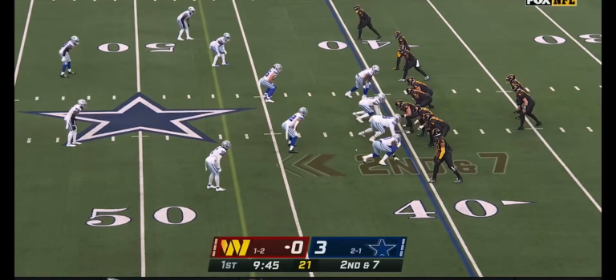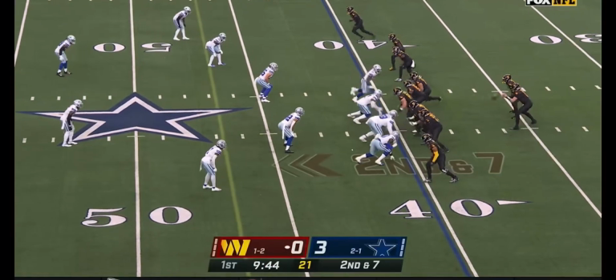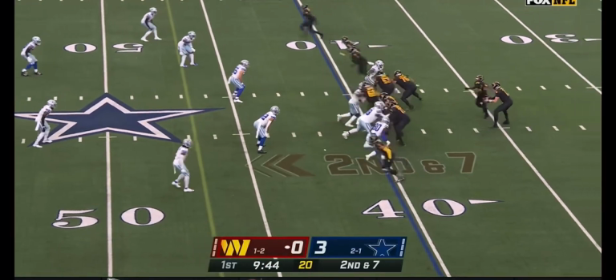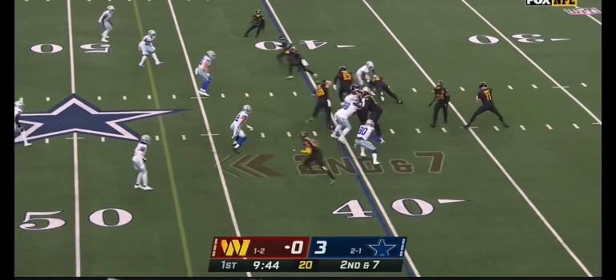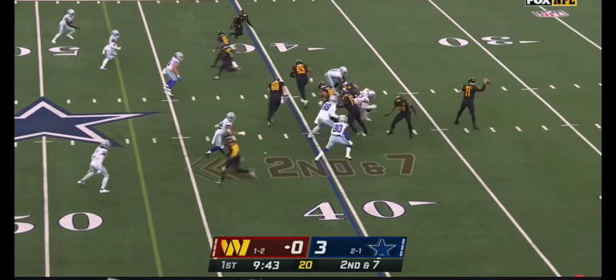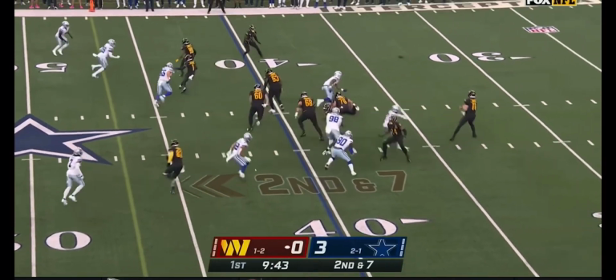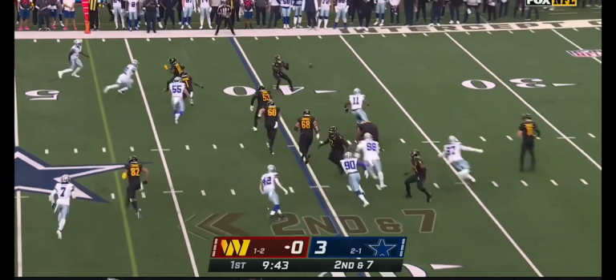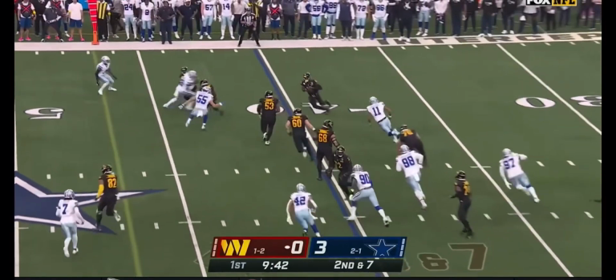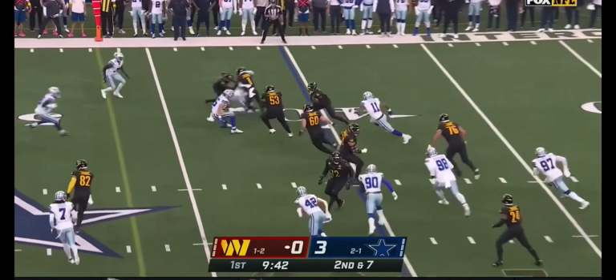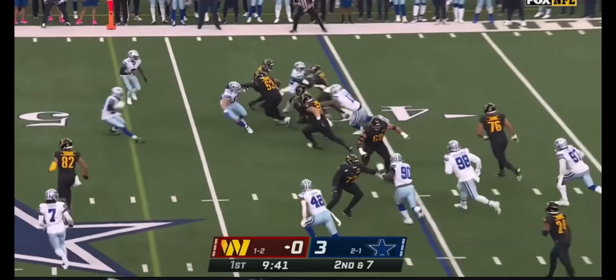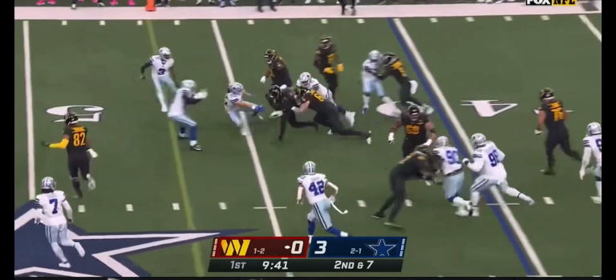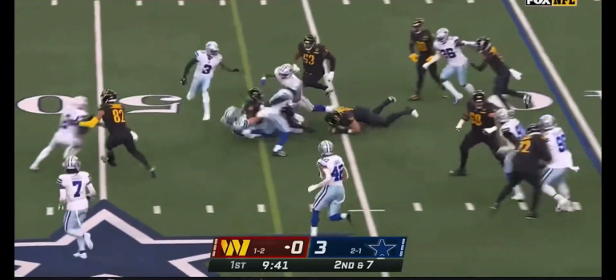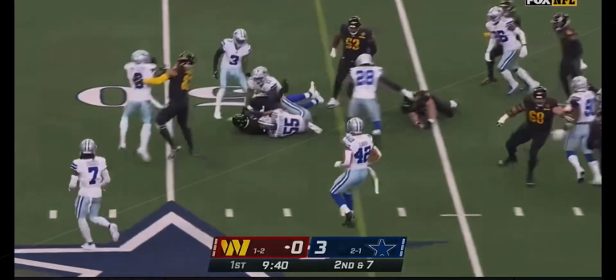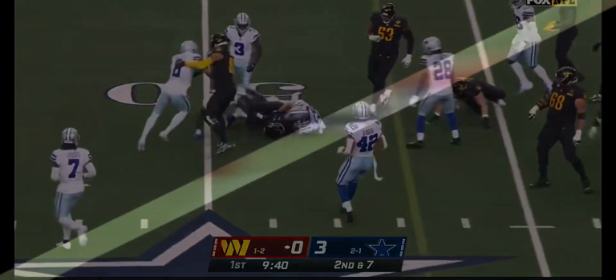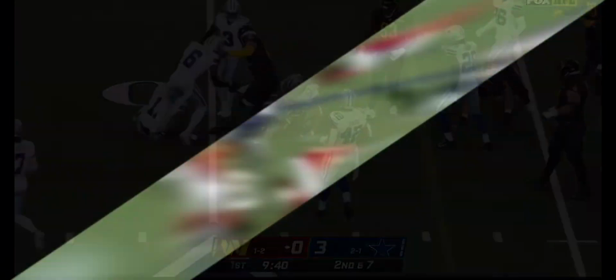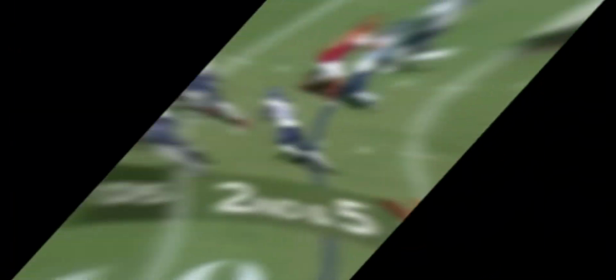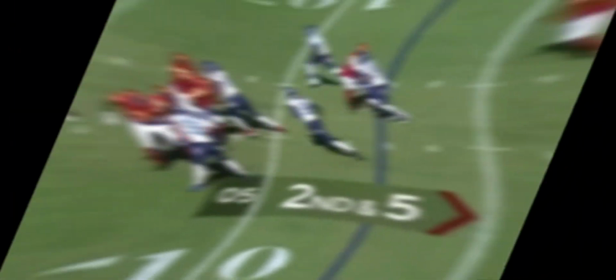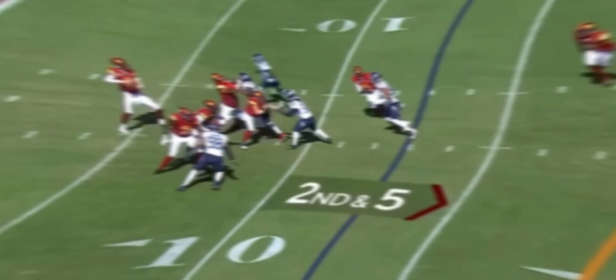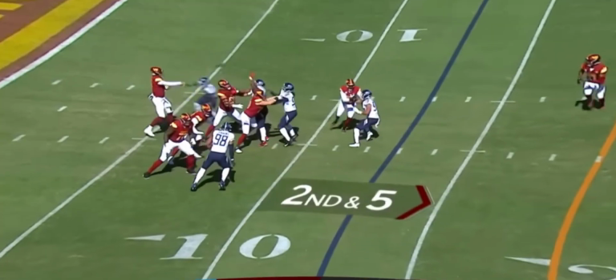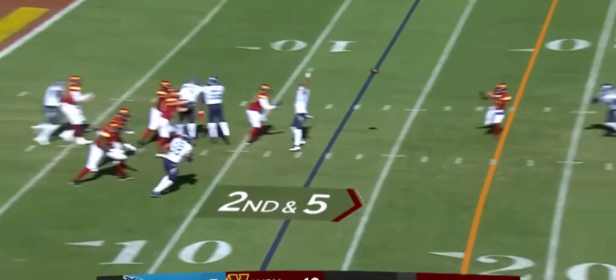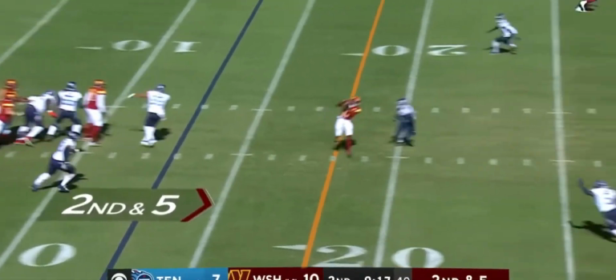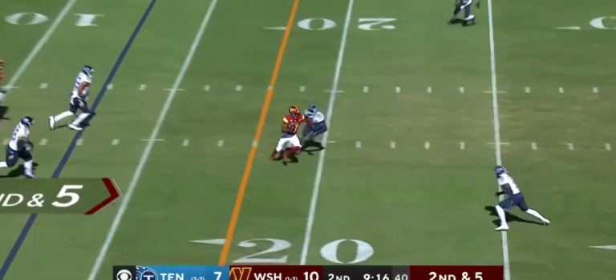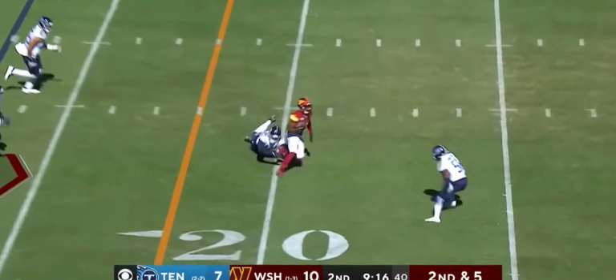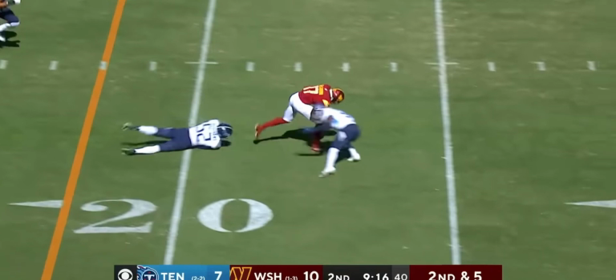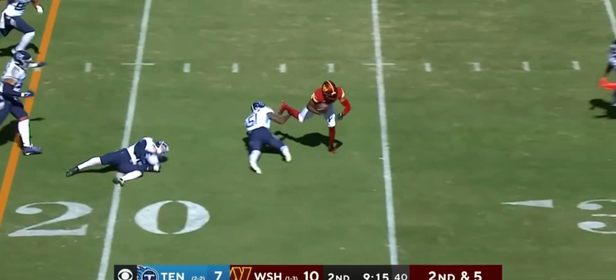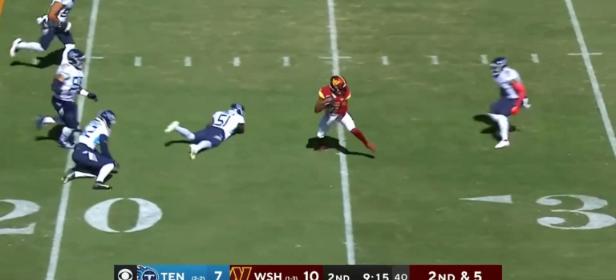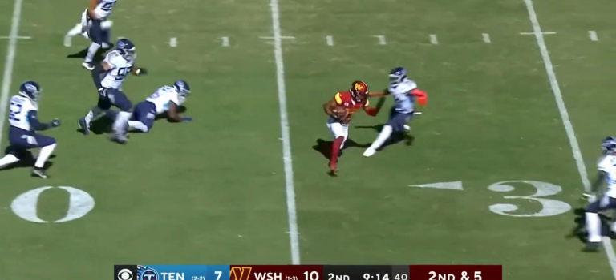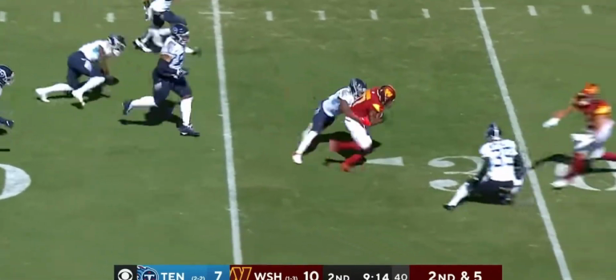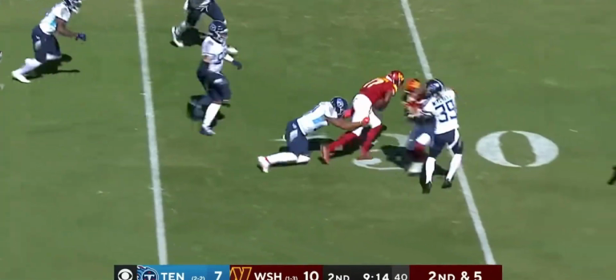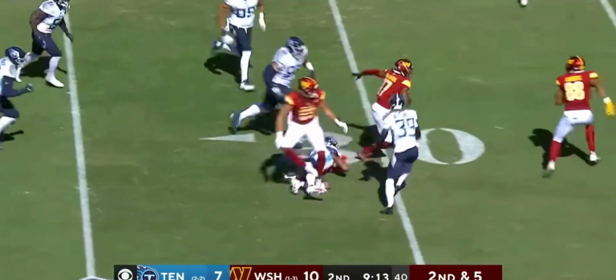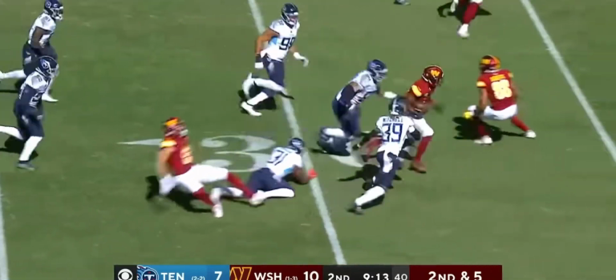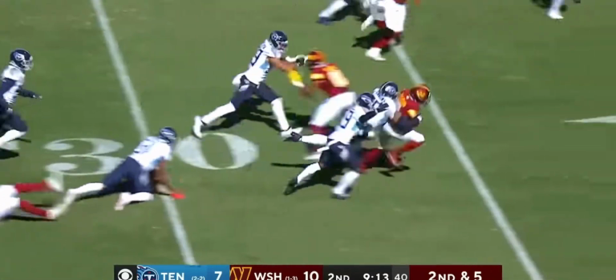Second down and seven. Wentz on the fake, gets it outside — there's McLaurin, who makes the catch. Second down and five. Wentz over the middle, that pass is caught by McLaurin. Breaking tackles — first down!